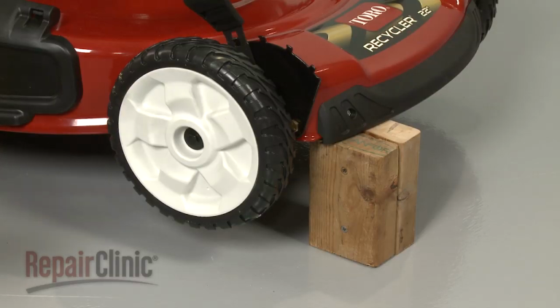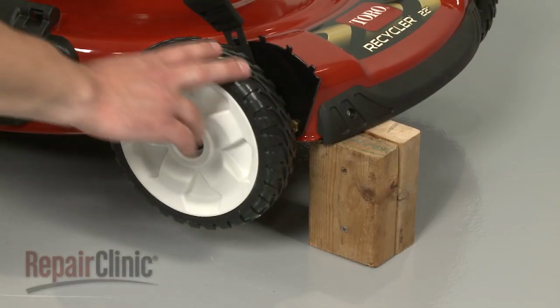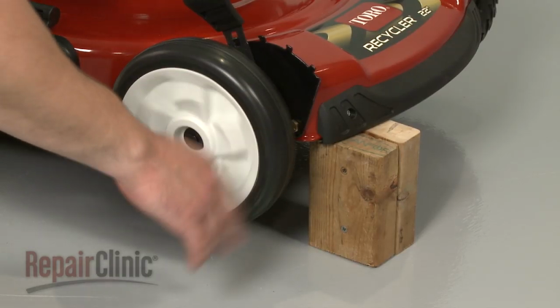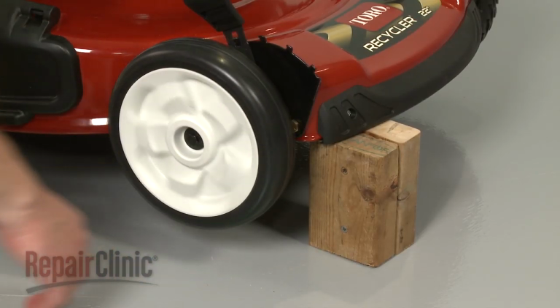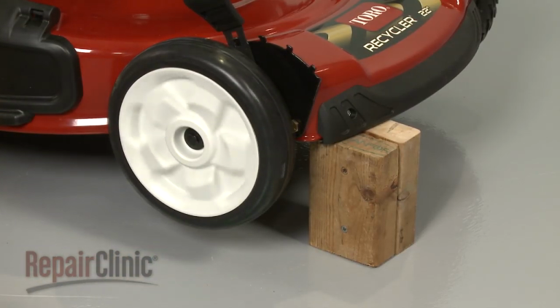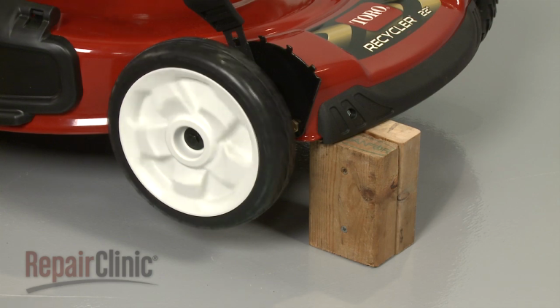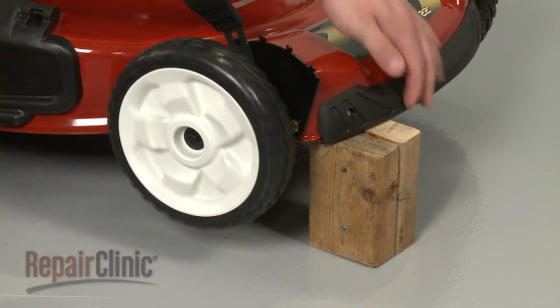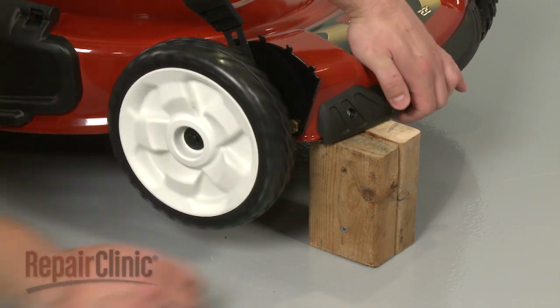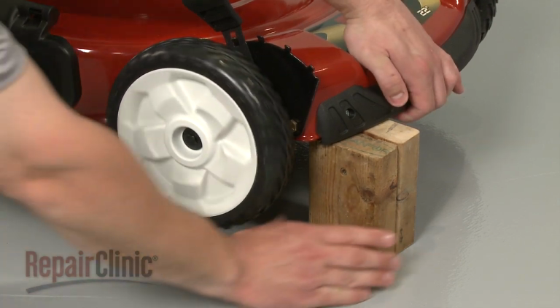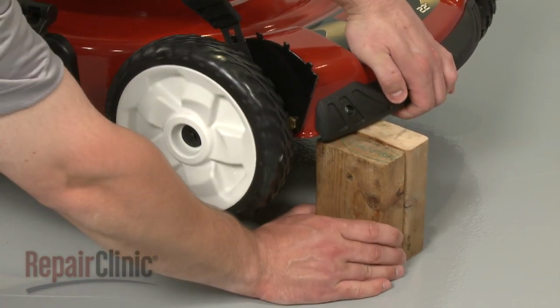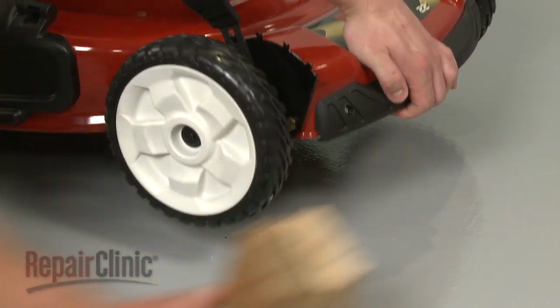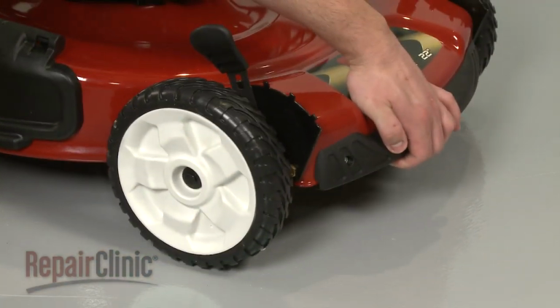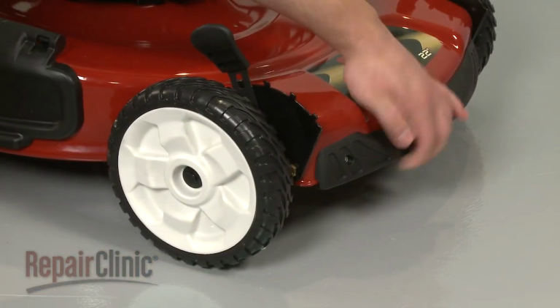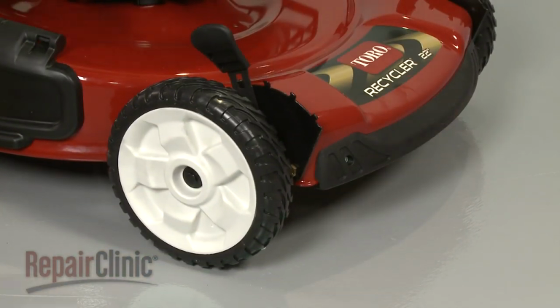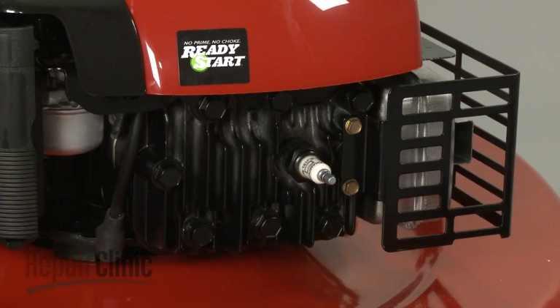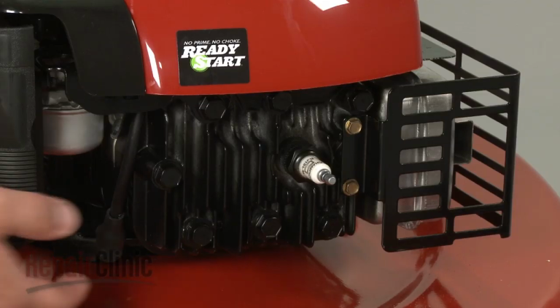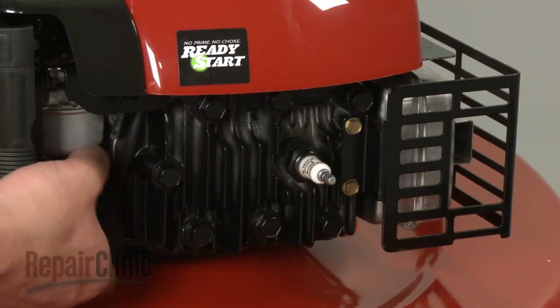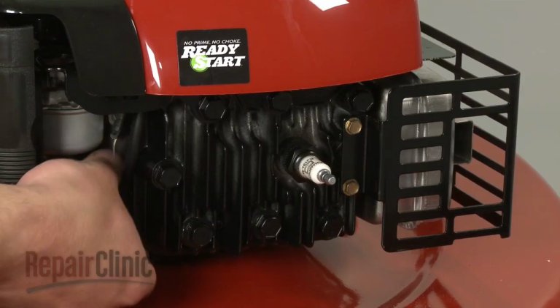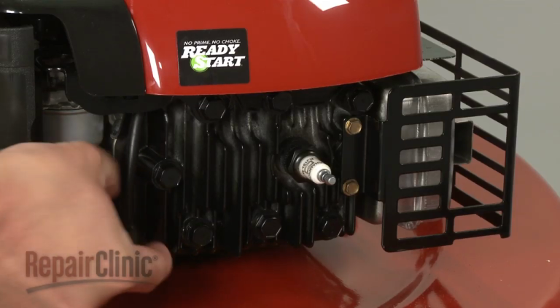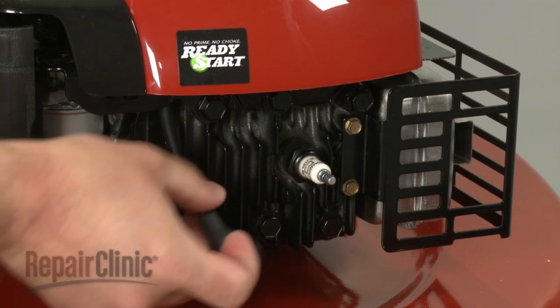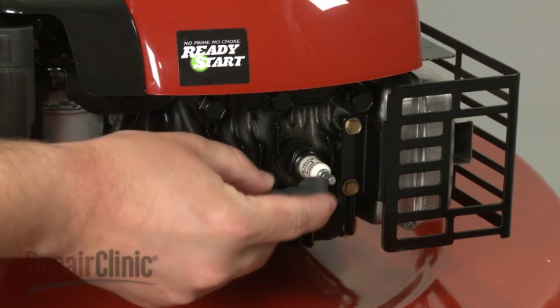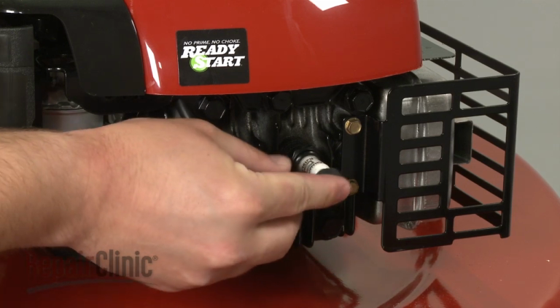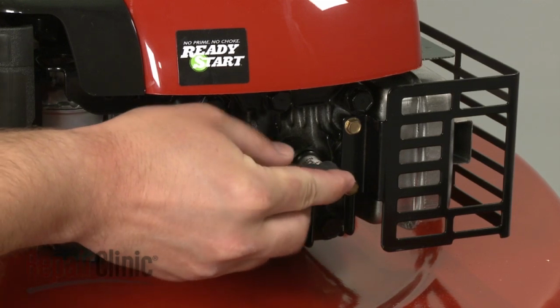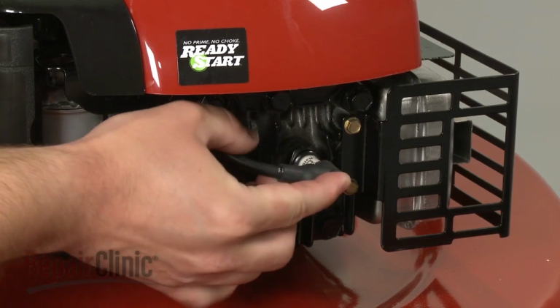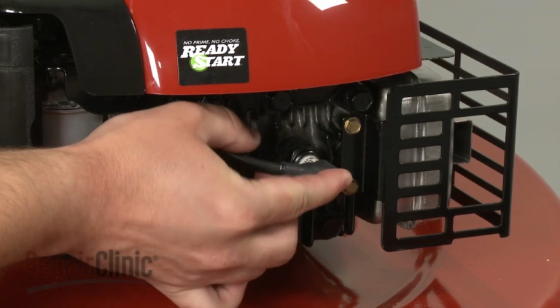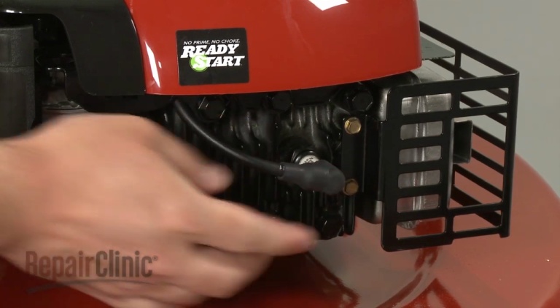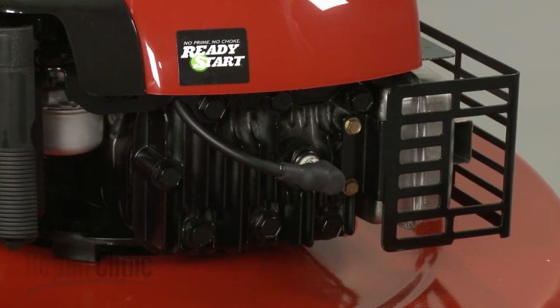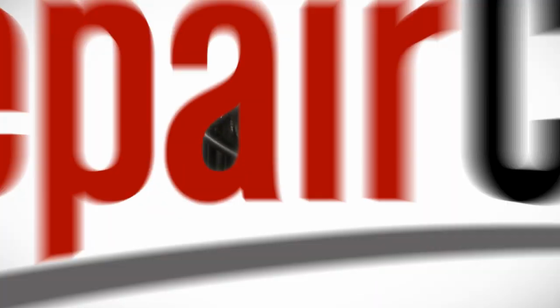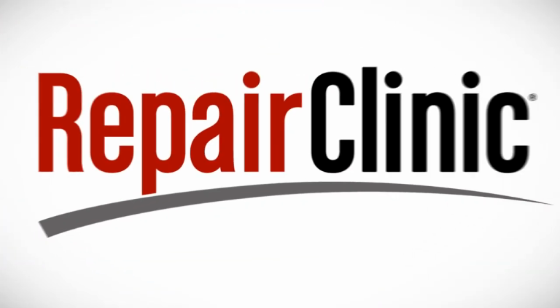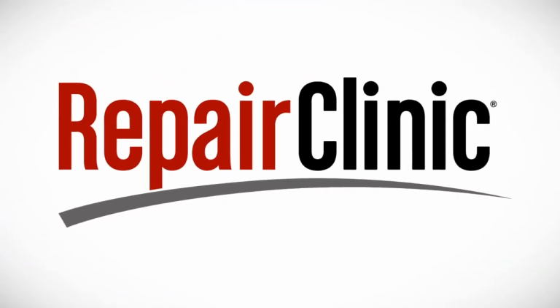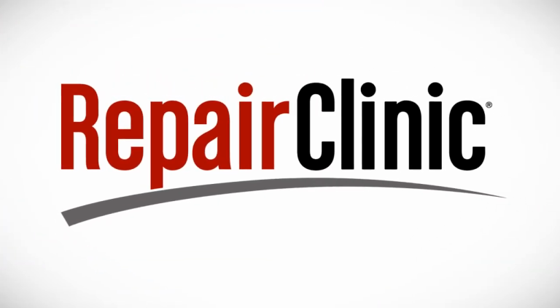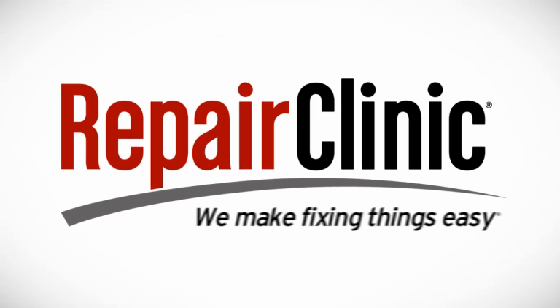Make sure the wheel spins freely. Remove the support and reattach the spark plug wire and boot.